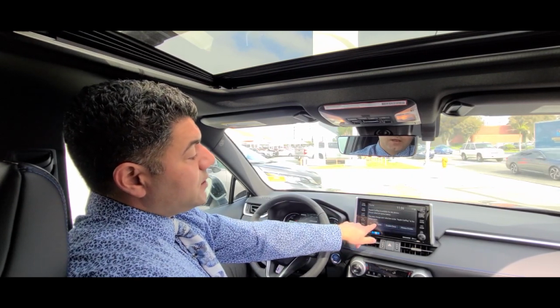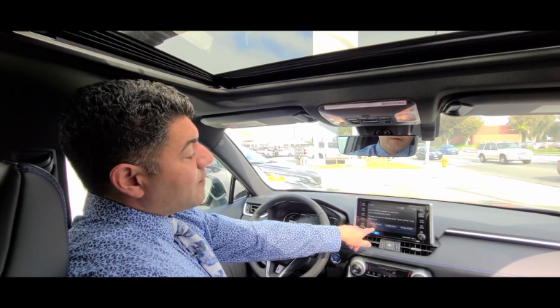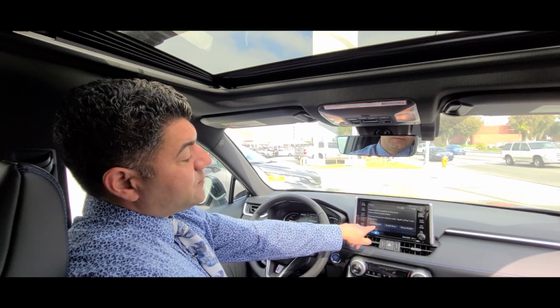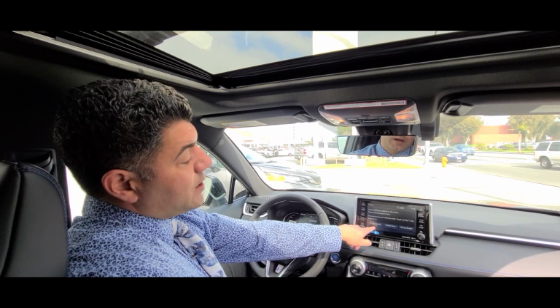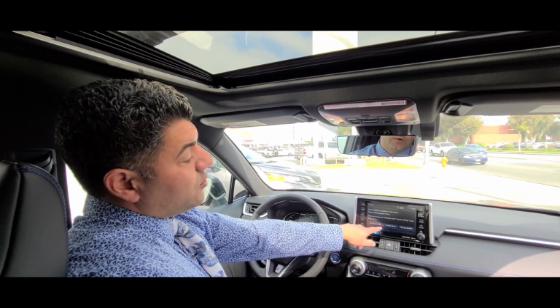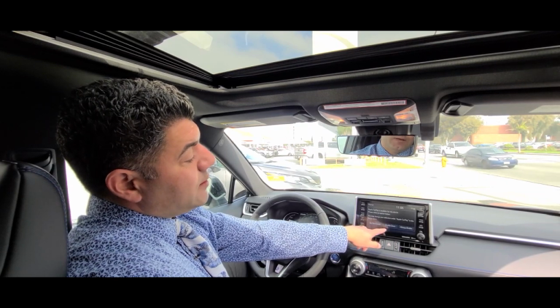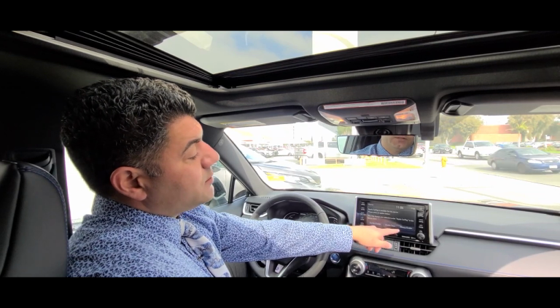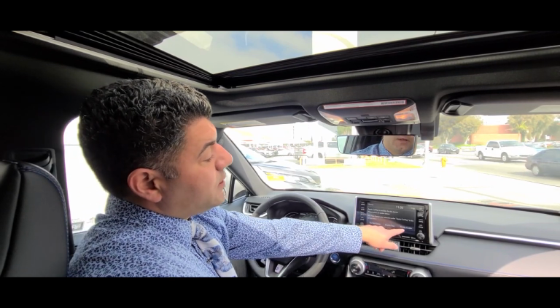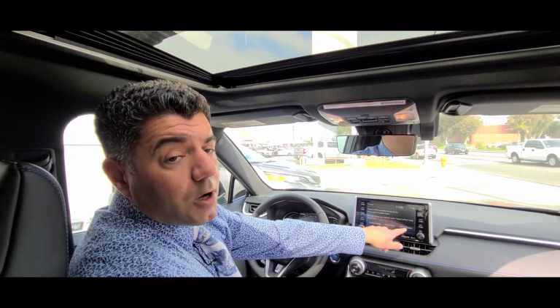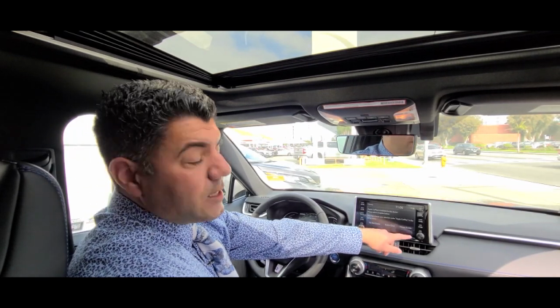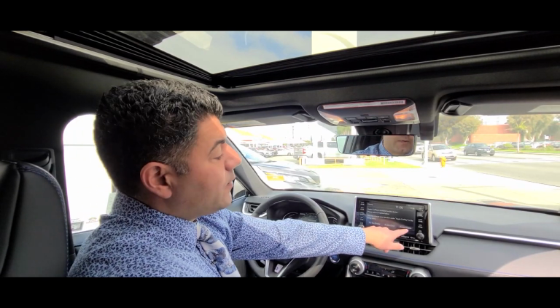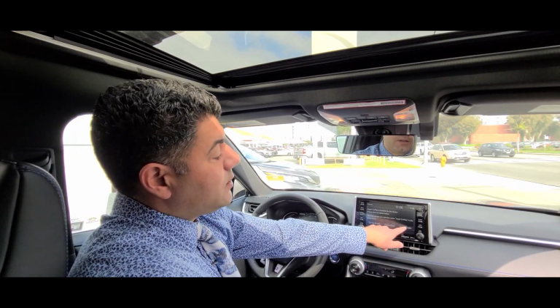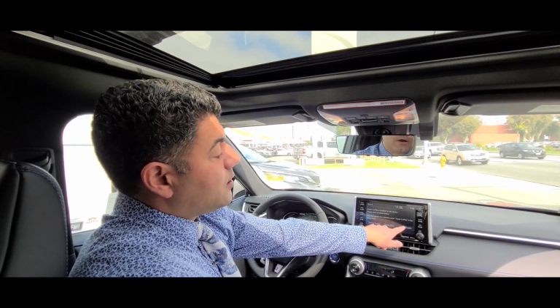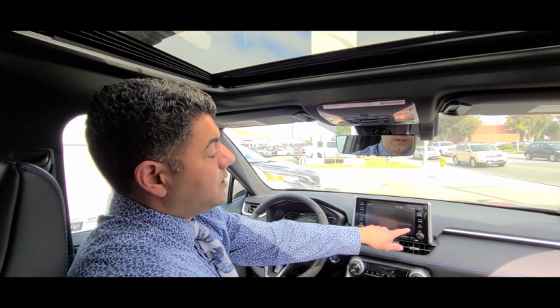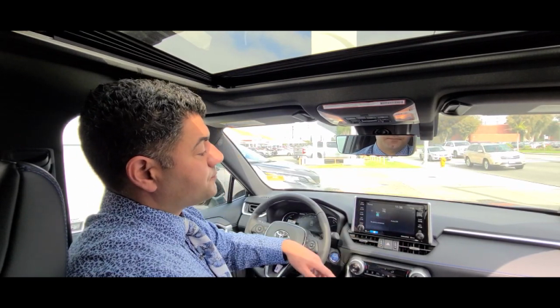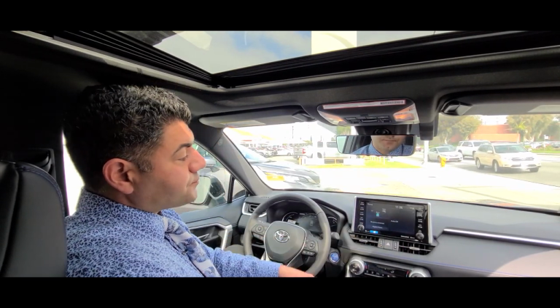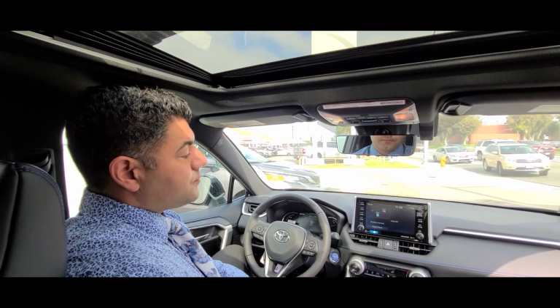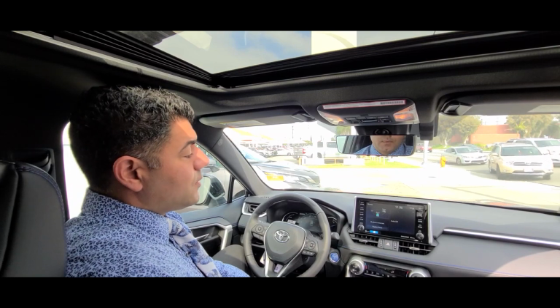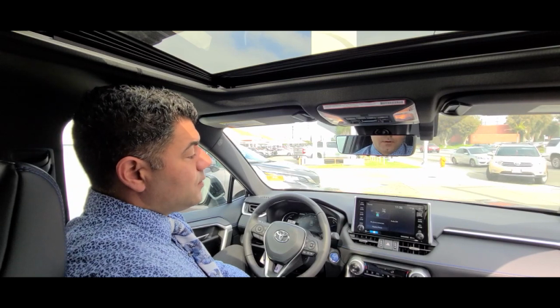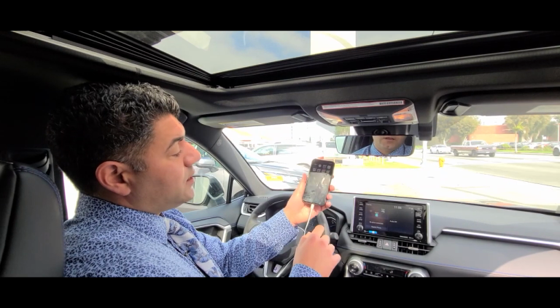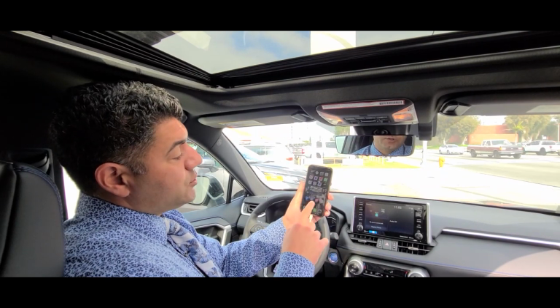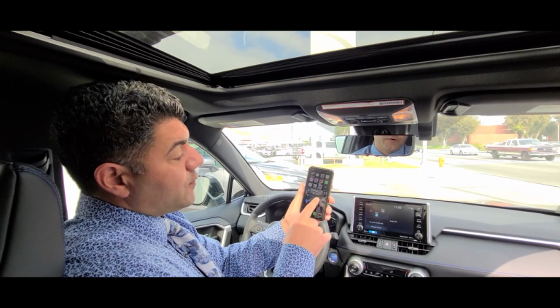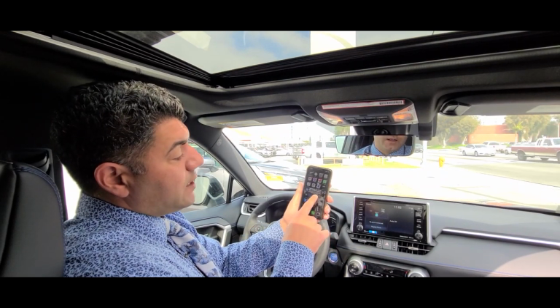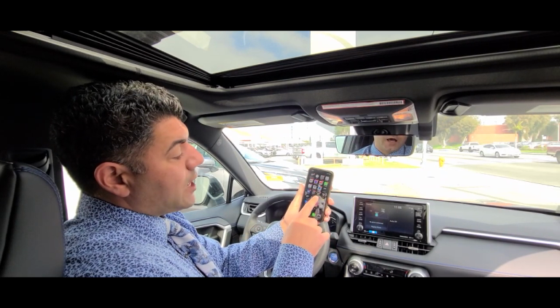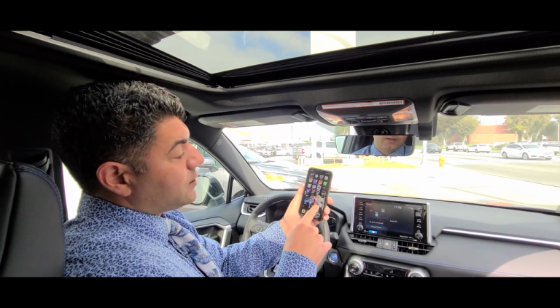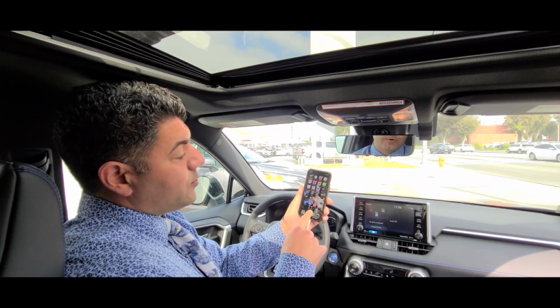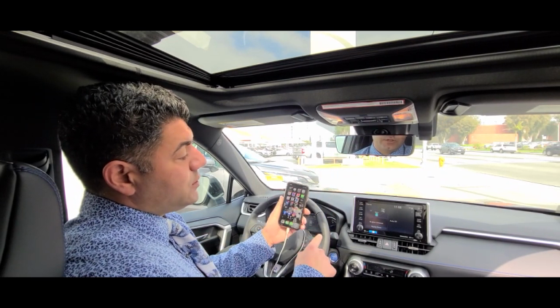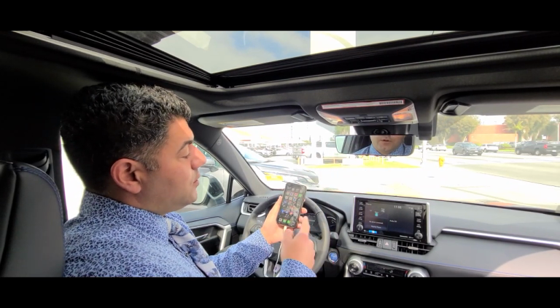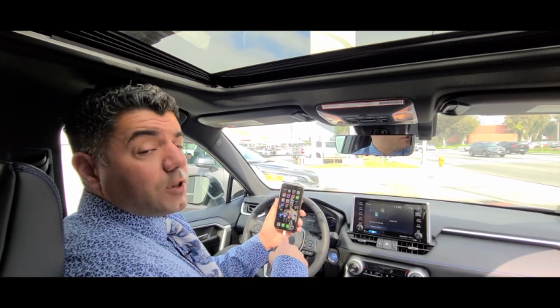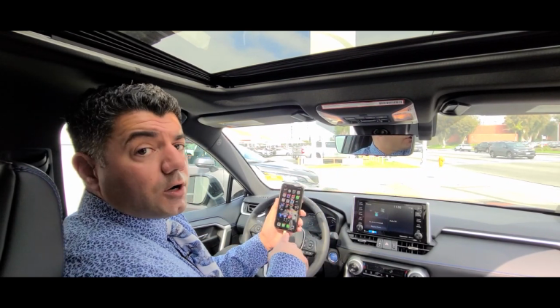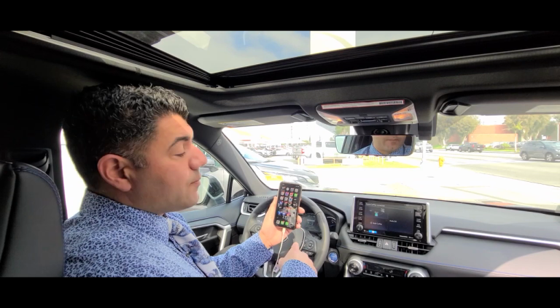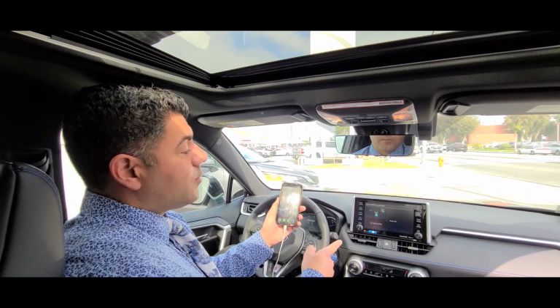You have options of do not enable, enable once, or always enable. I recommend you pick always enable. Then go to your phone and allow it — give it permission for the car to use Apple CarPlay.